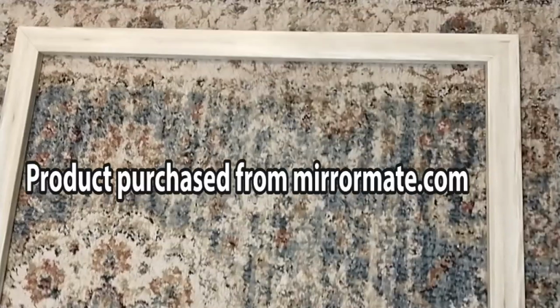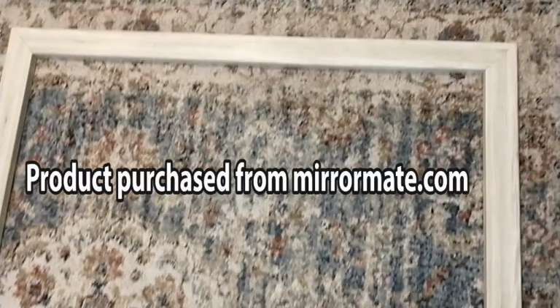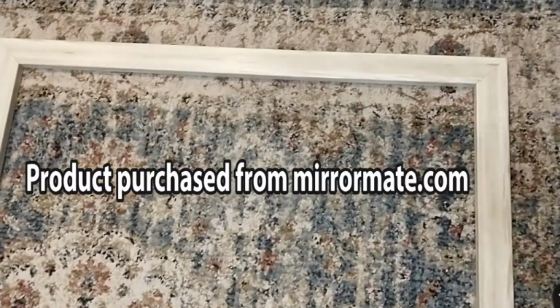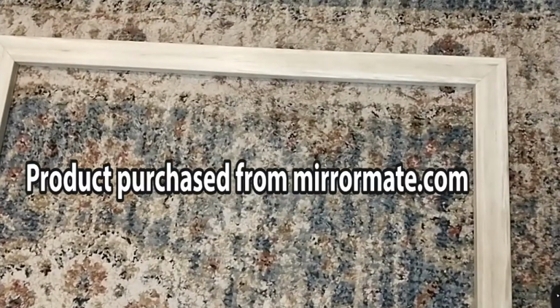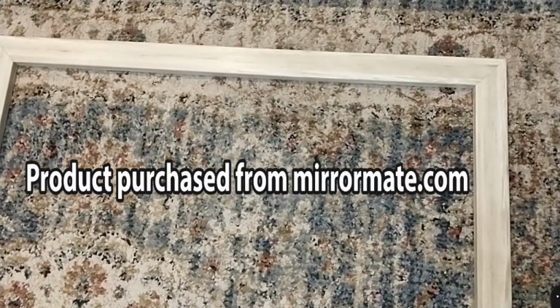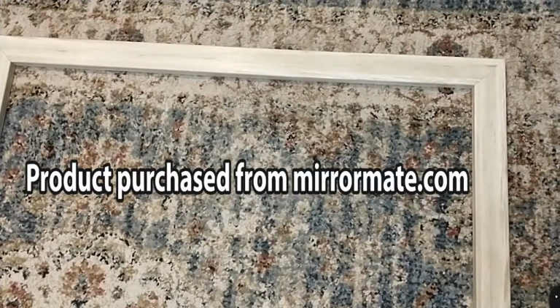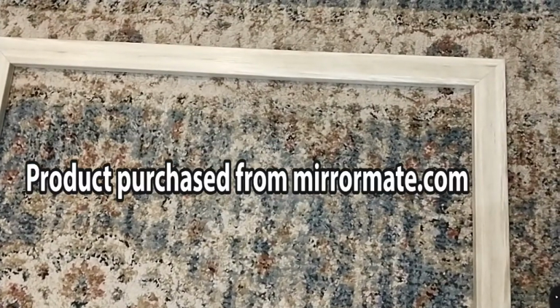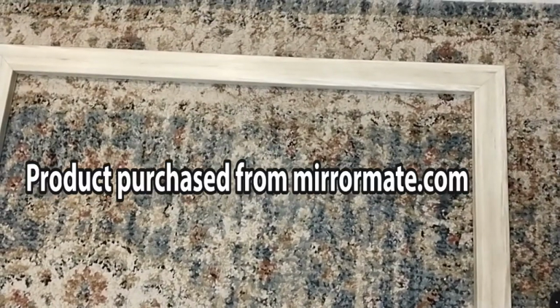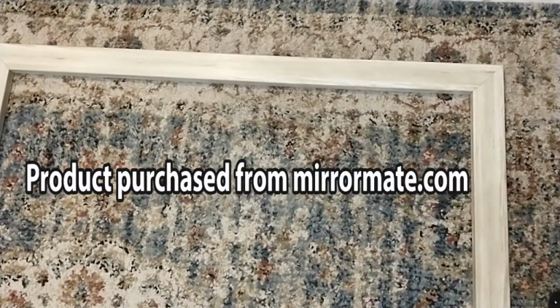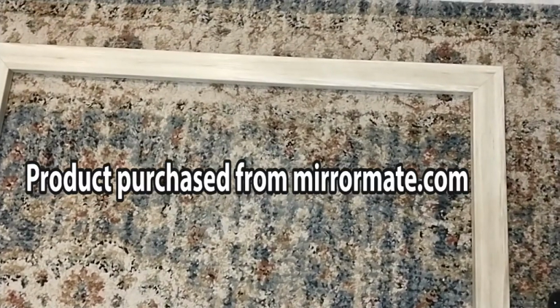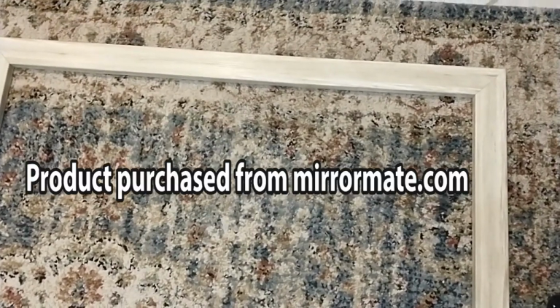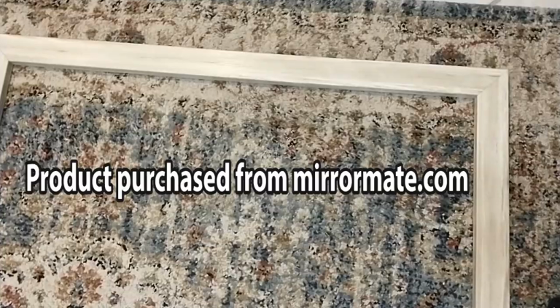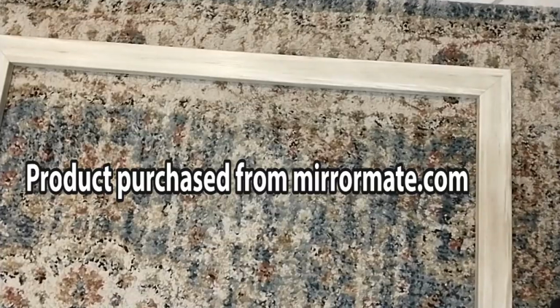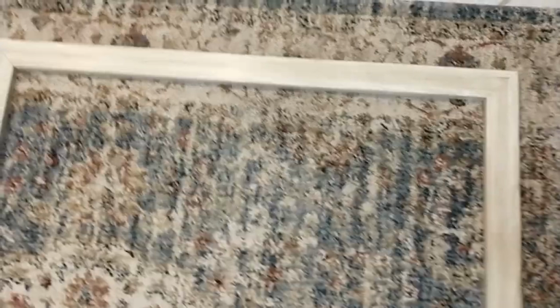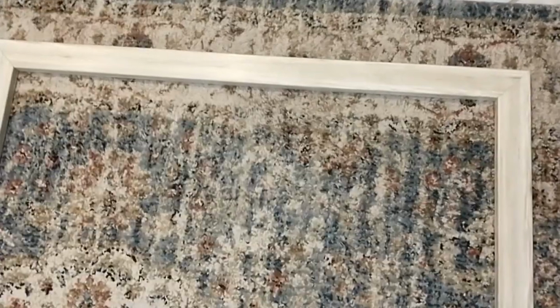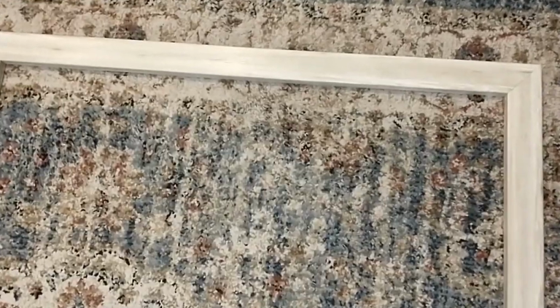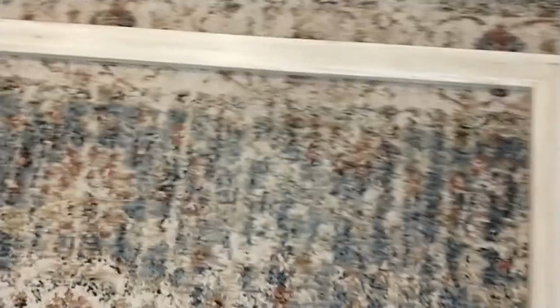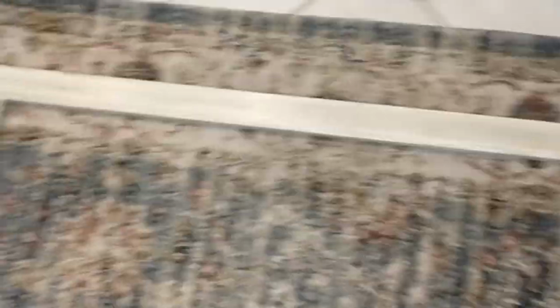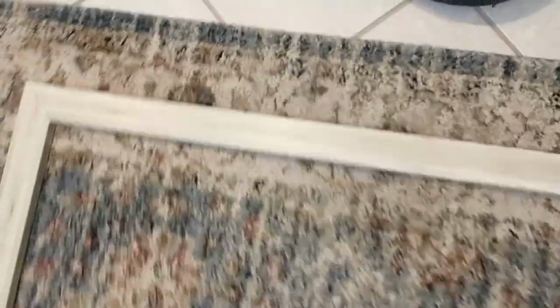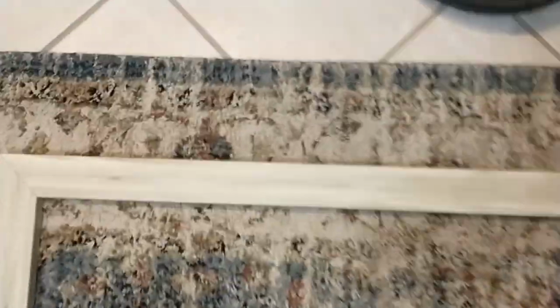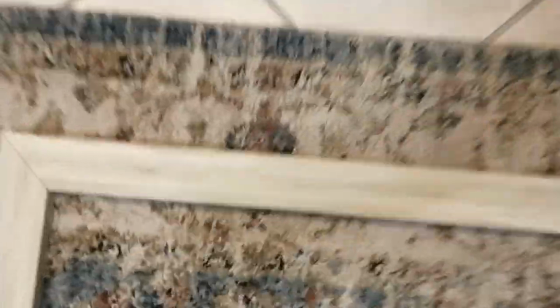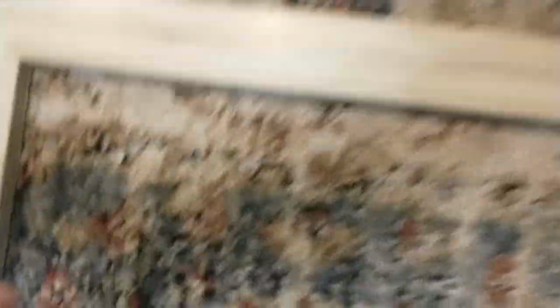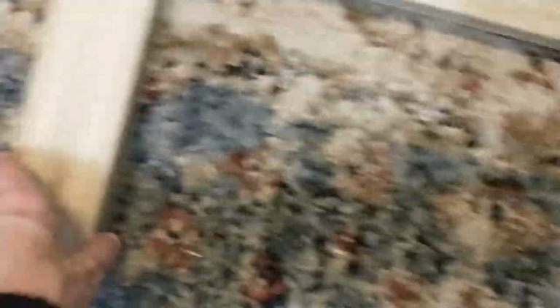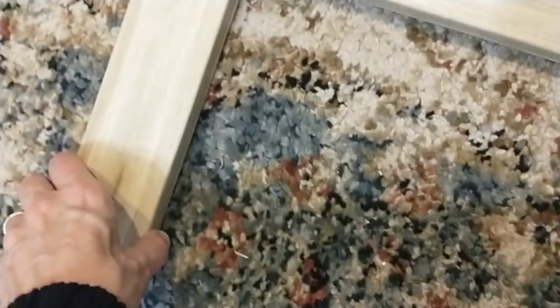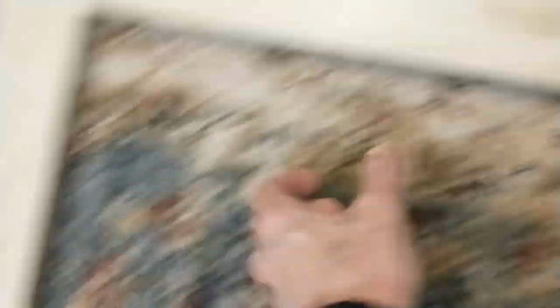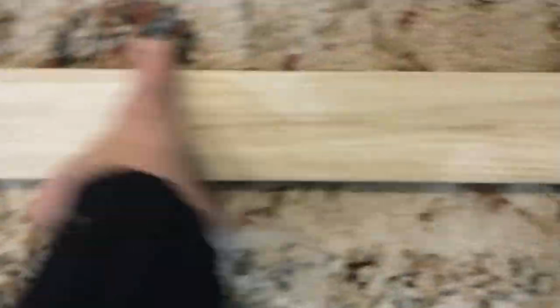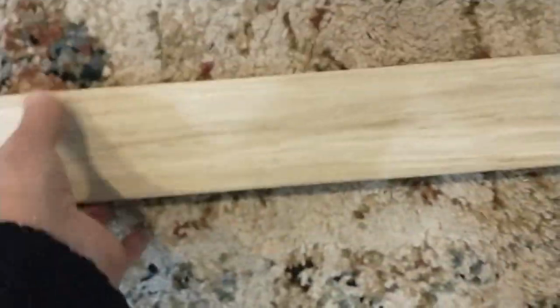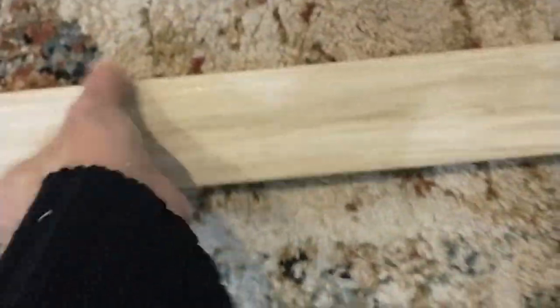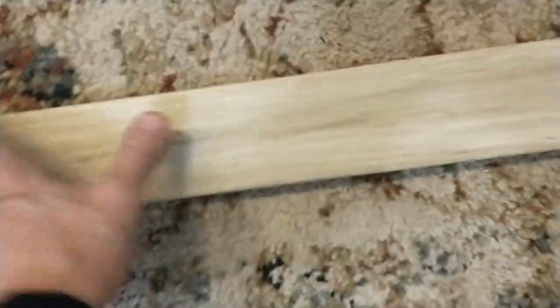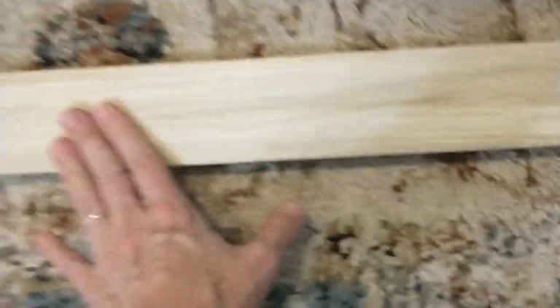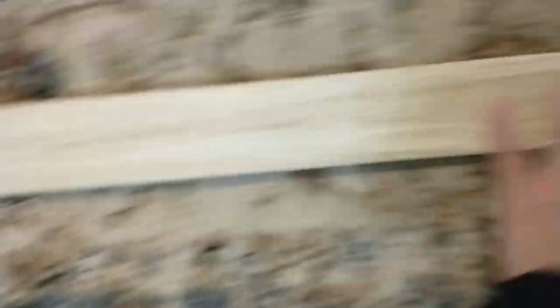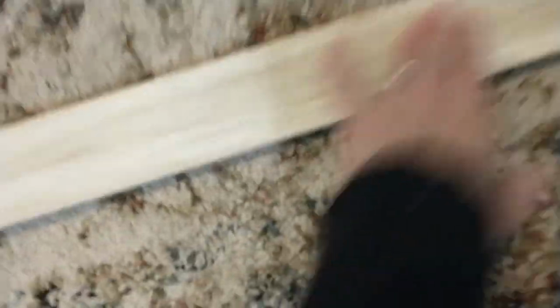Once your frame is built, make sure when you pick it up, you pick it up from the longest side with hands evenly spaced apart. They don't want you to carry it holding onto the corner — grab it like there and there.